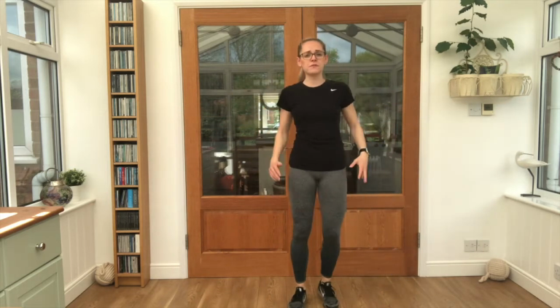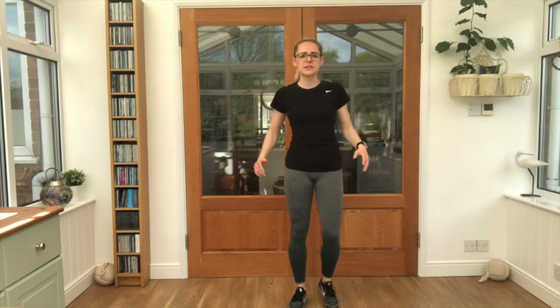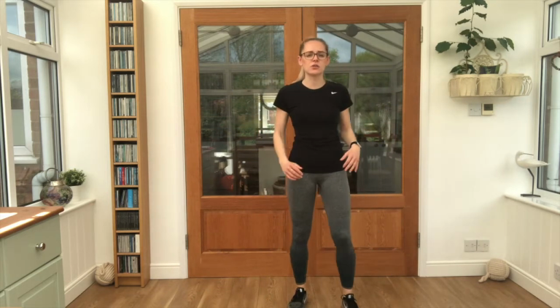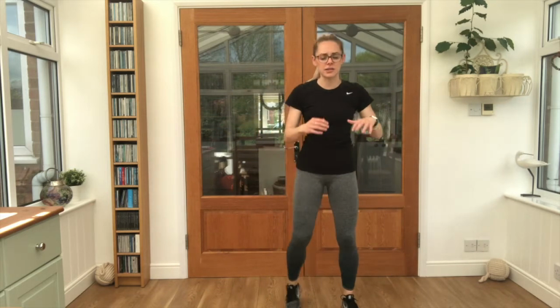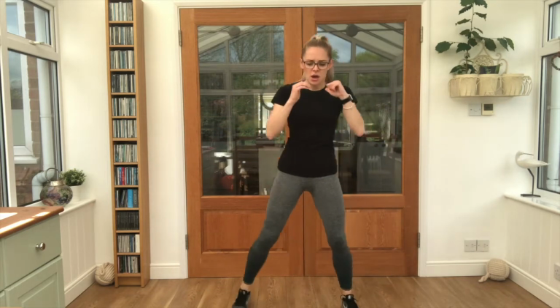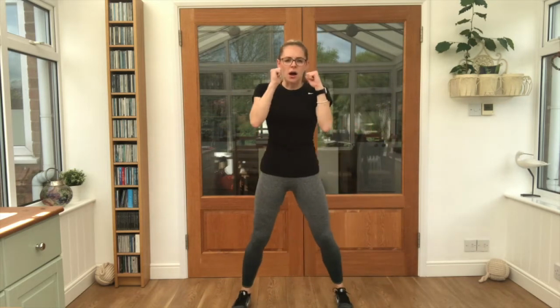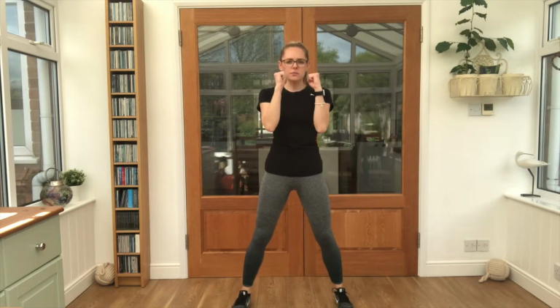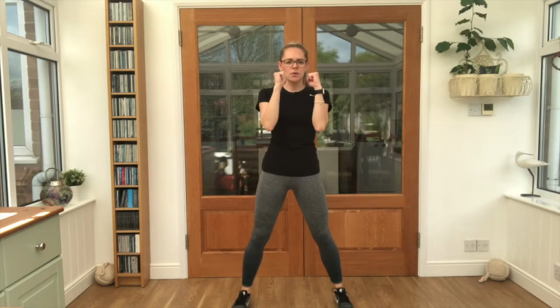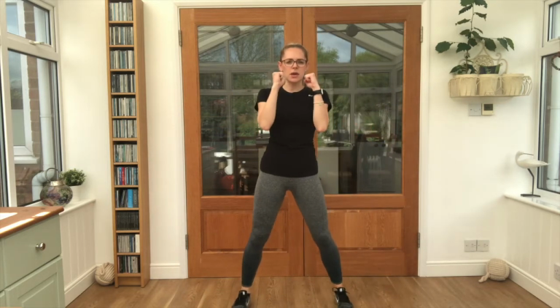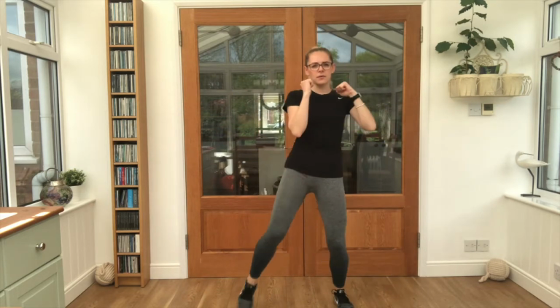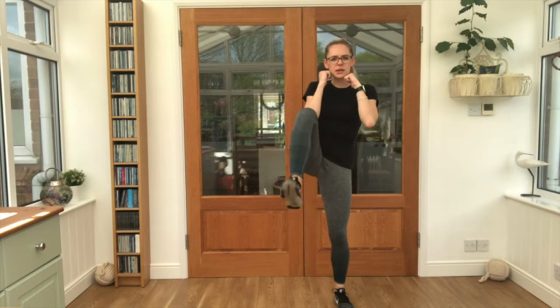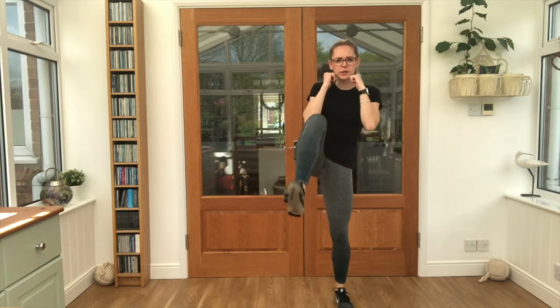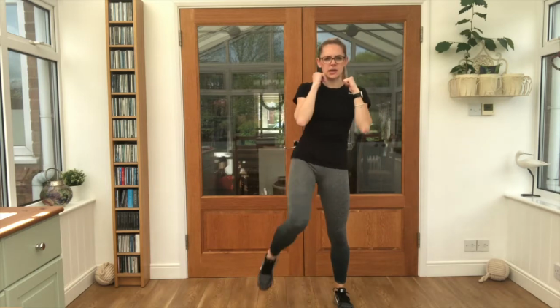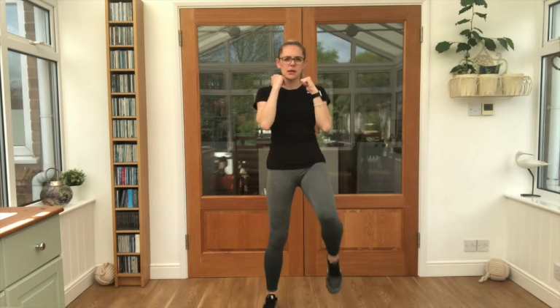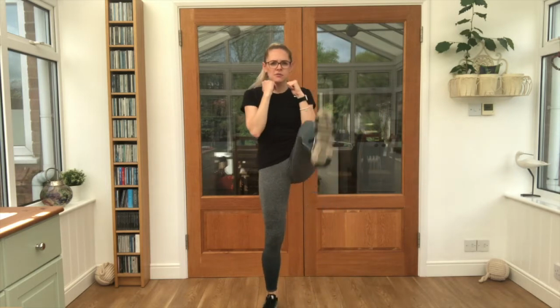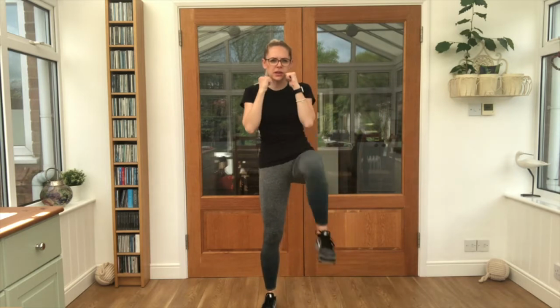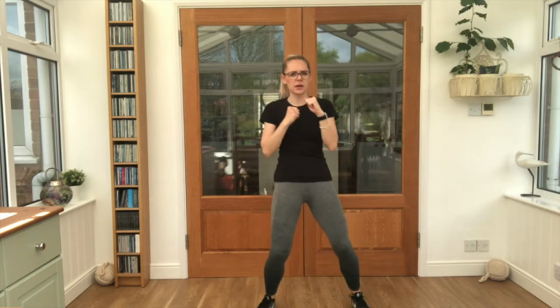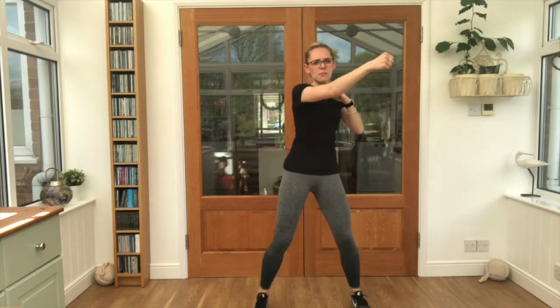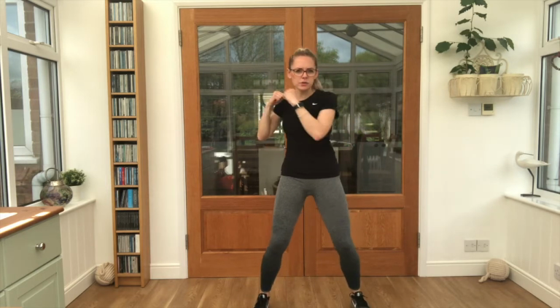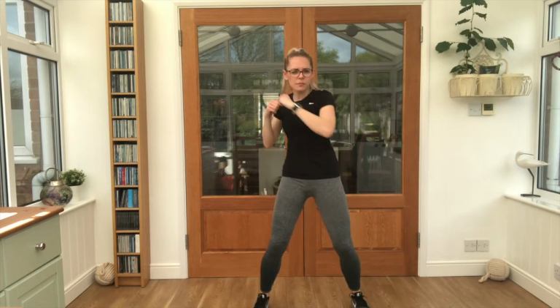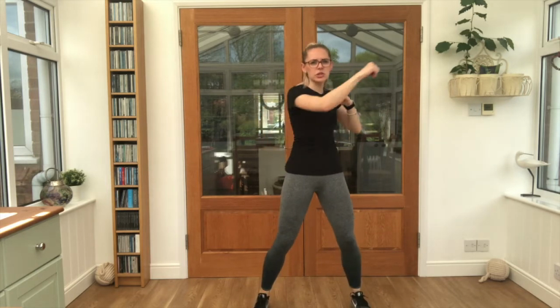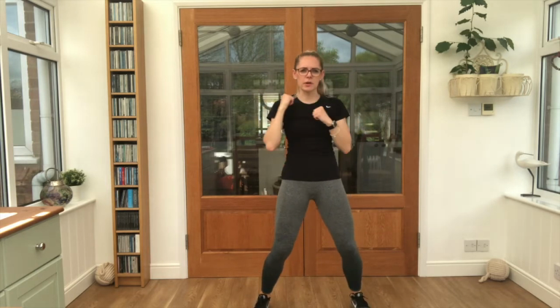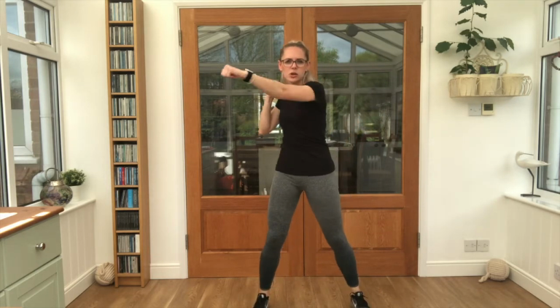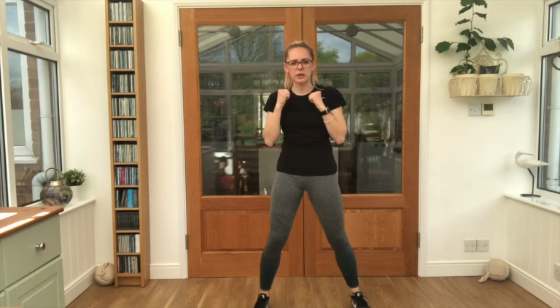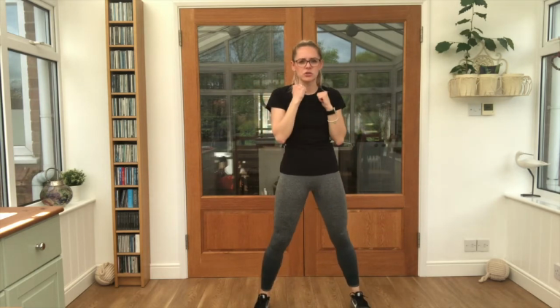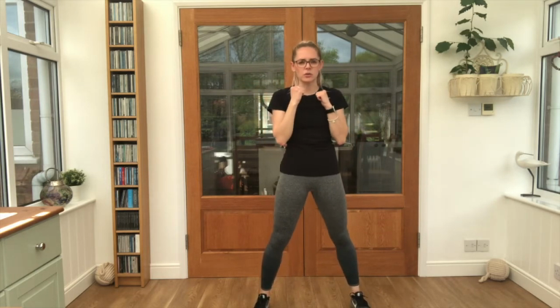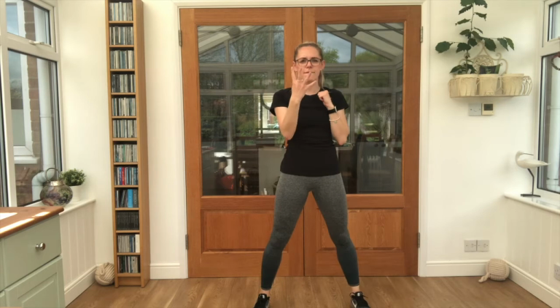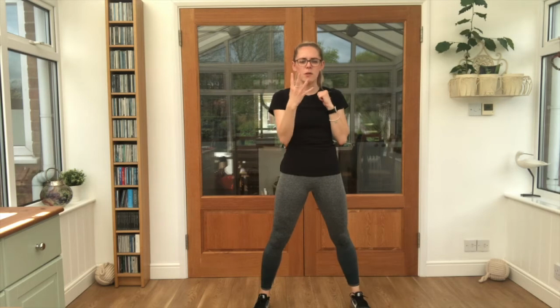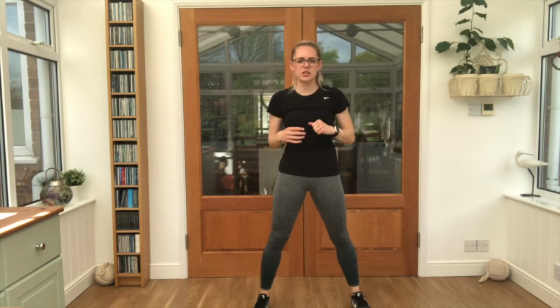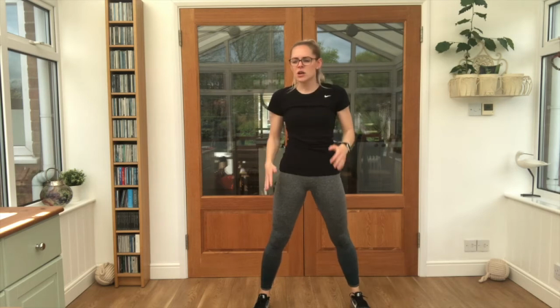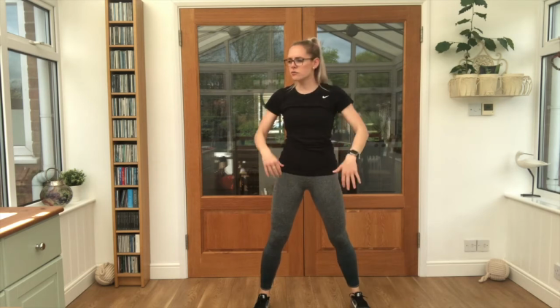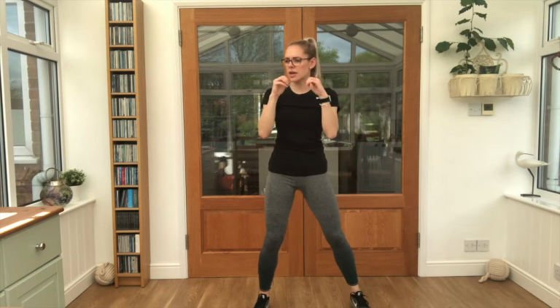15 seconds rest. Arms are coming up here. We're going to do a front kick, front kick, then punch, punch, punch, punch. Okay — four punches, two front kicks.